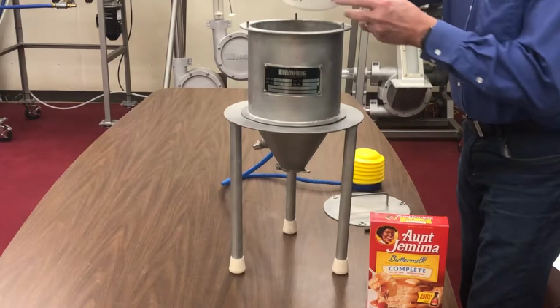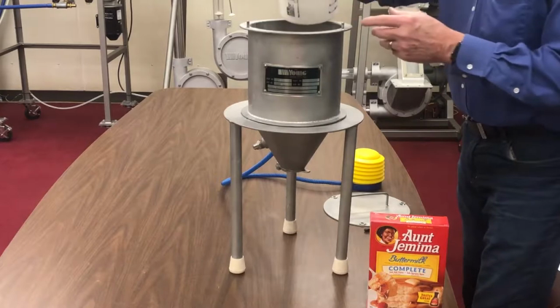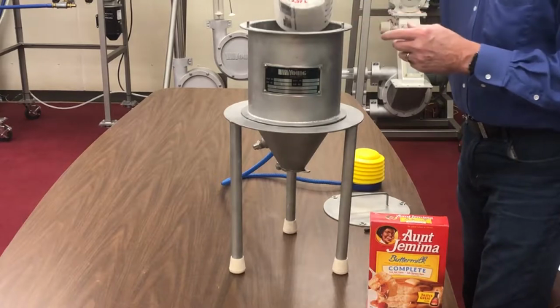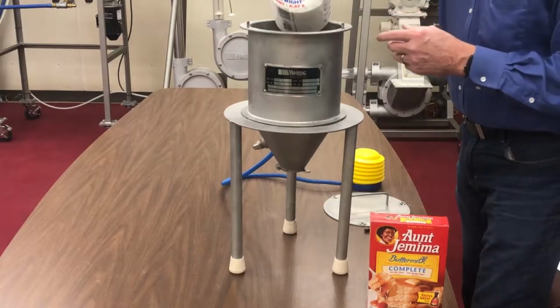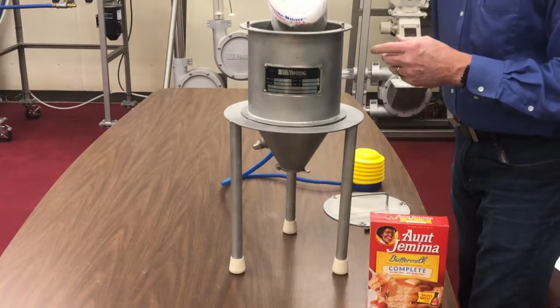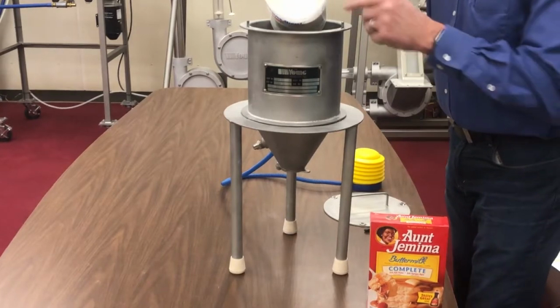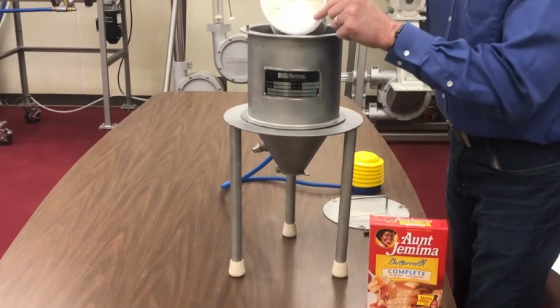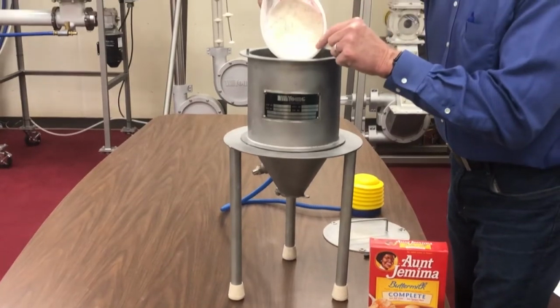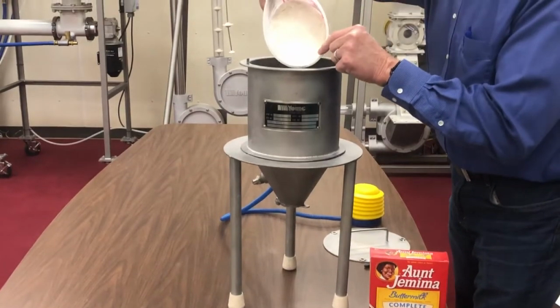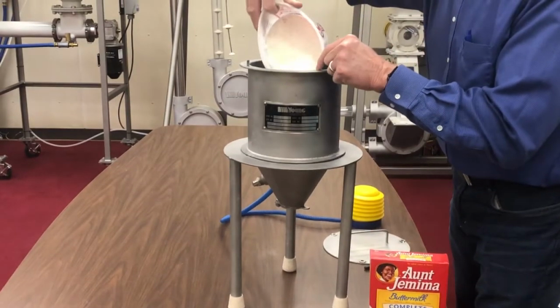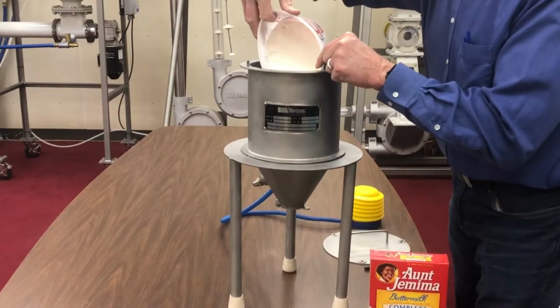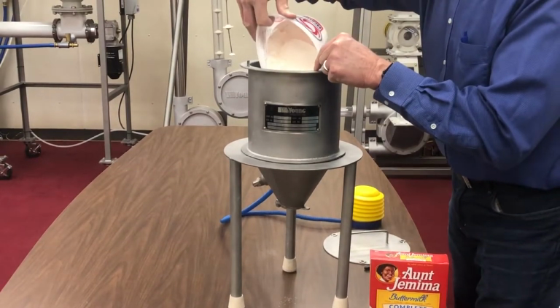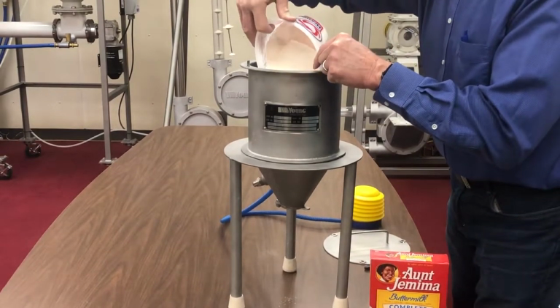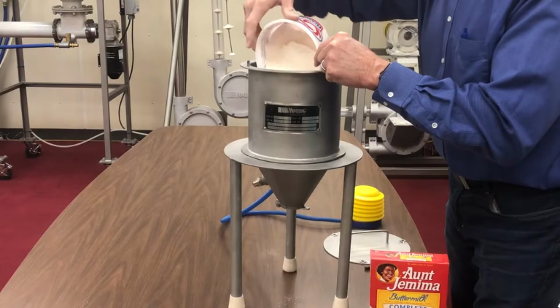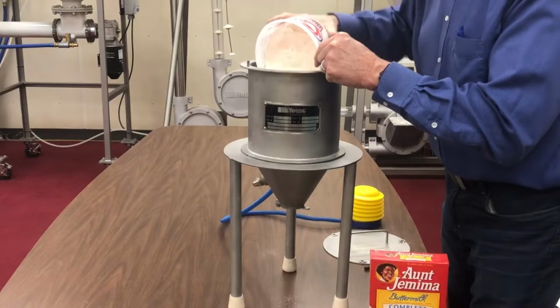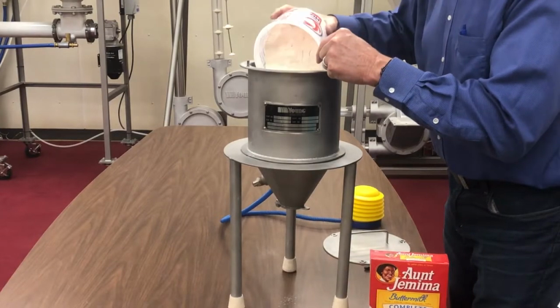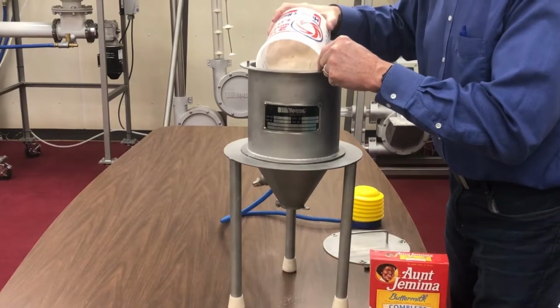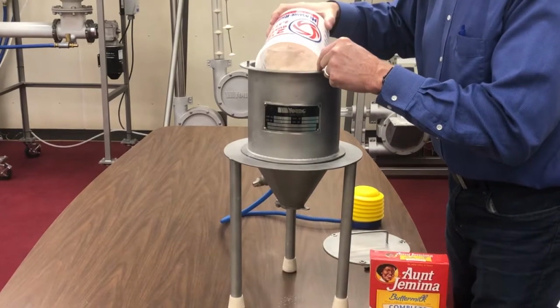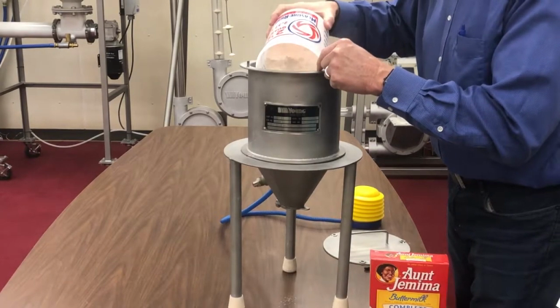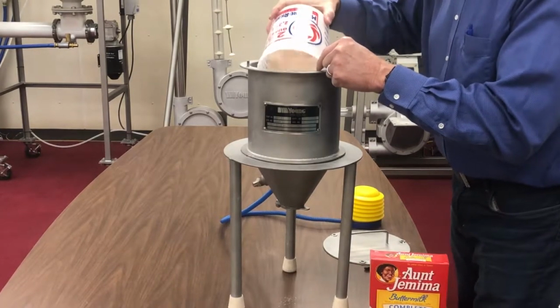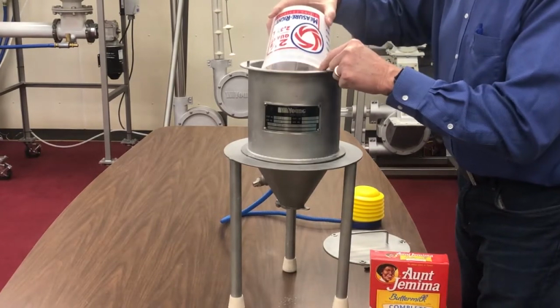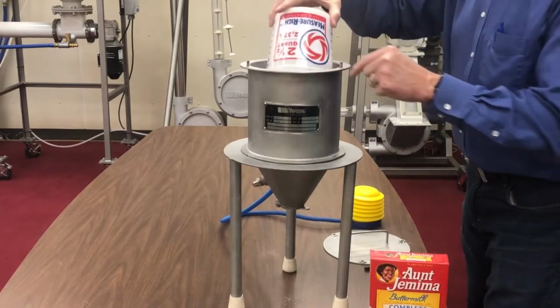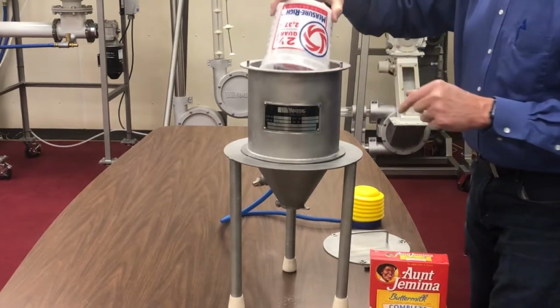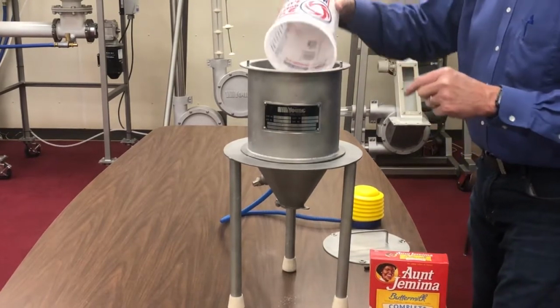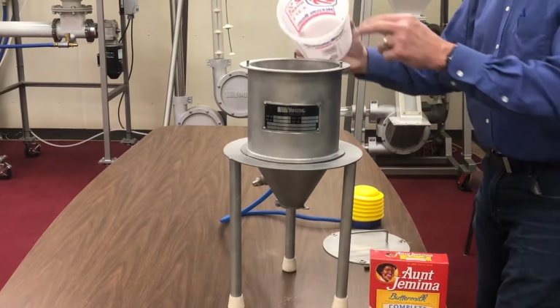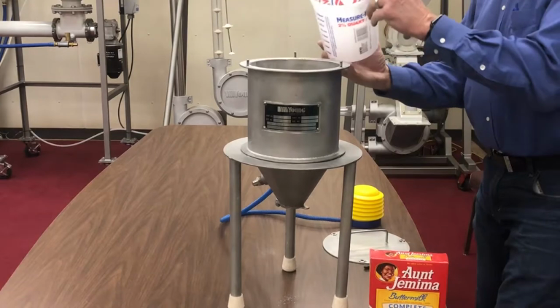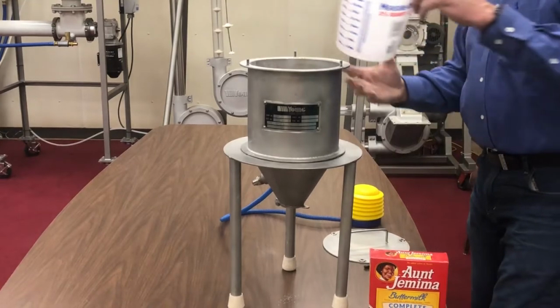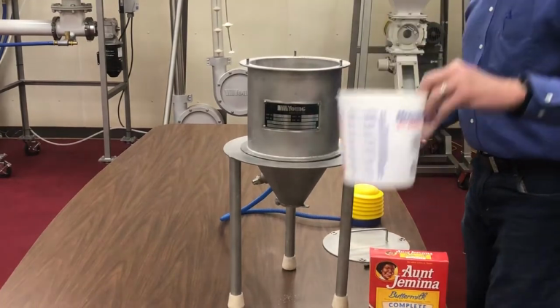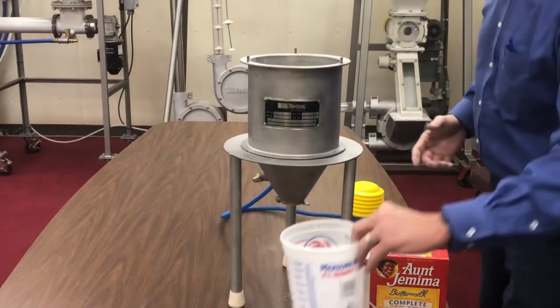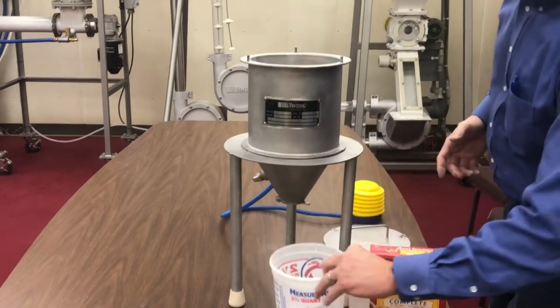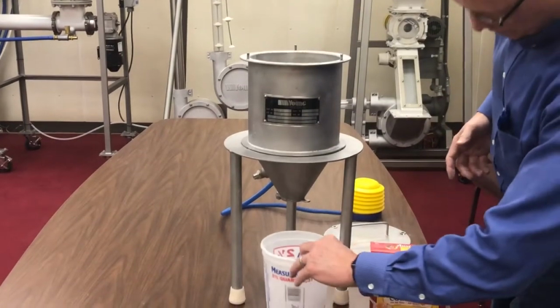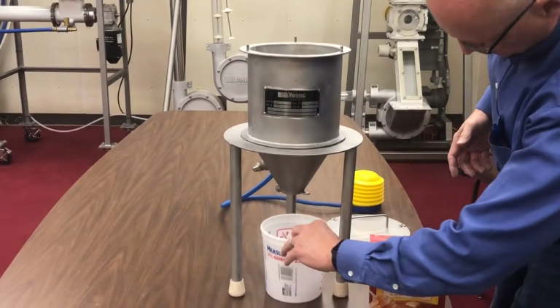For testing, simply close the slide plate and place the dry powder into the hopper. The powder level in the hopper should be at or above where the cone joins the cylinder. Place an empty container under the hopper discharge.